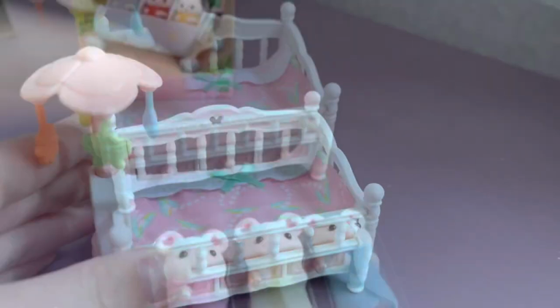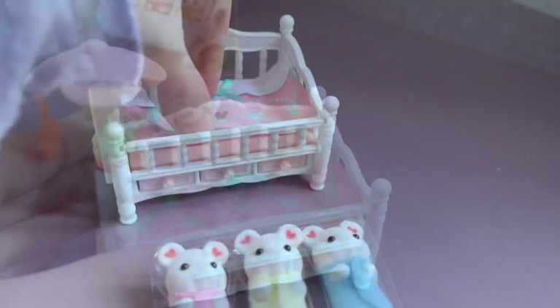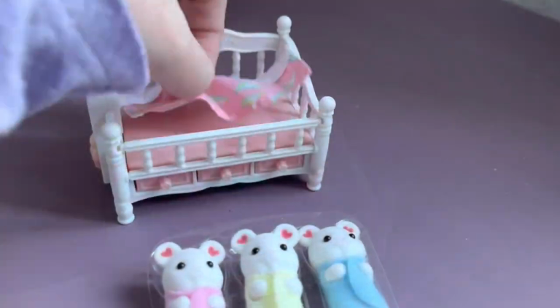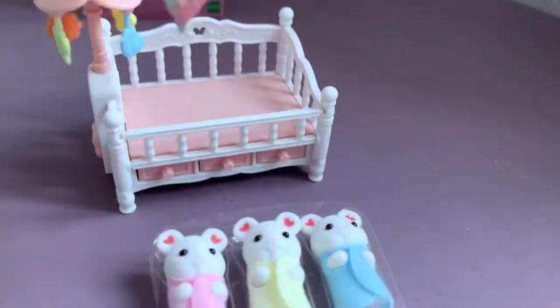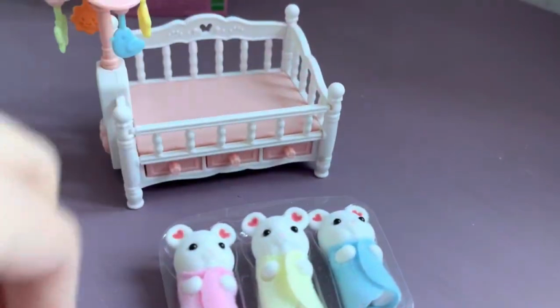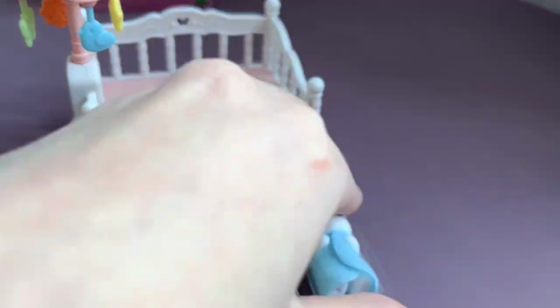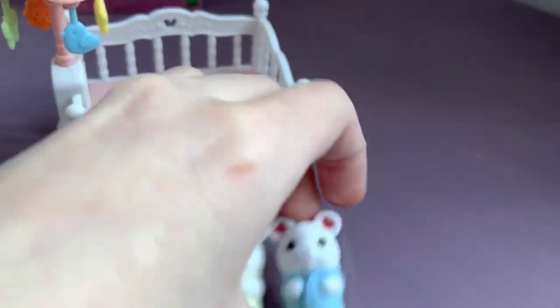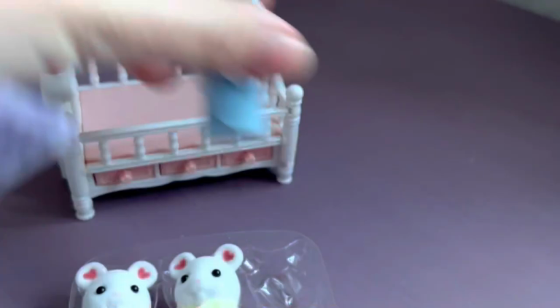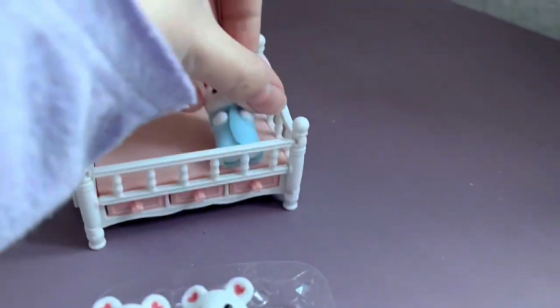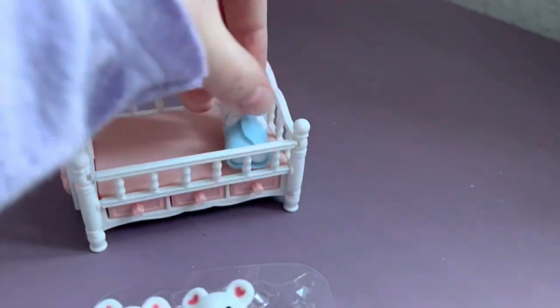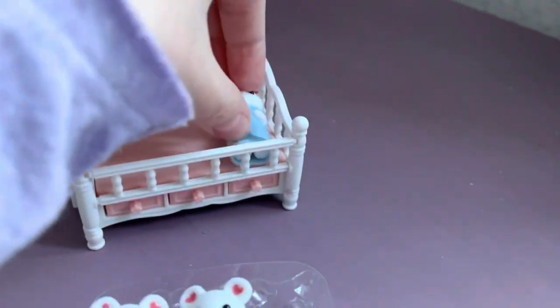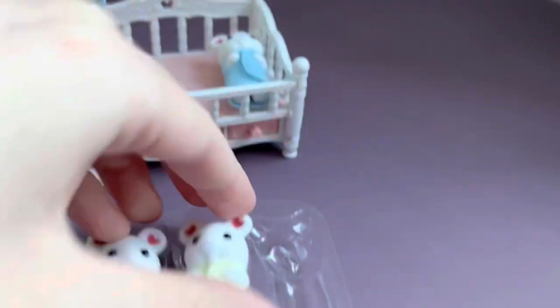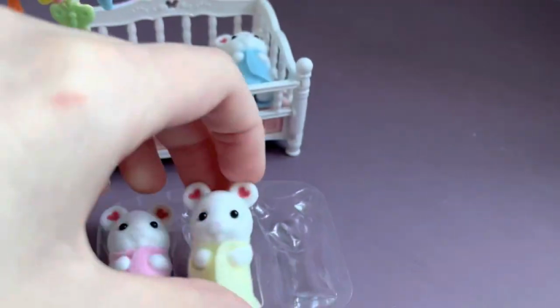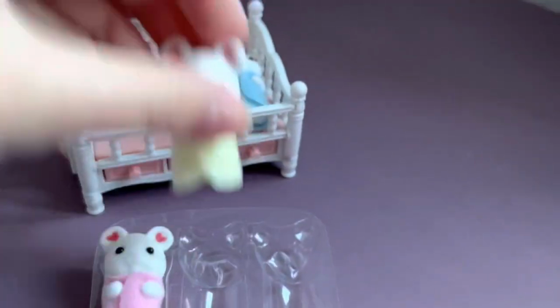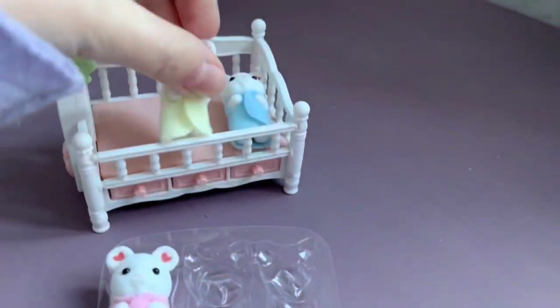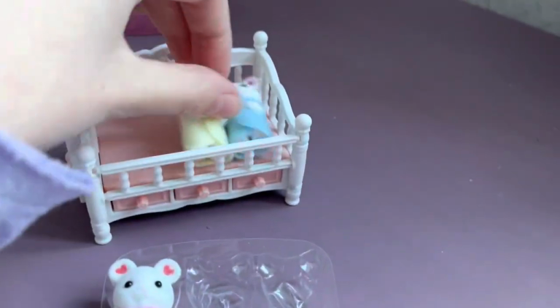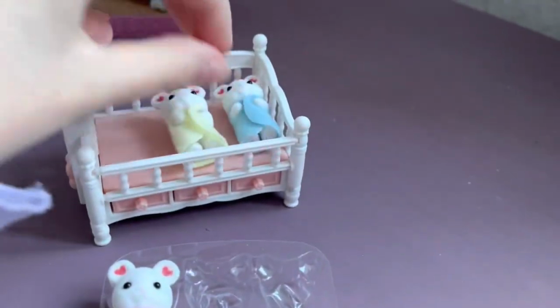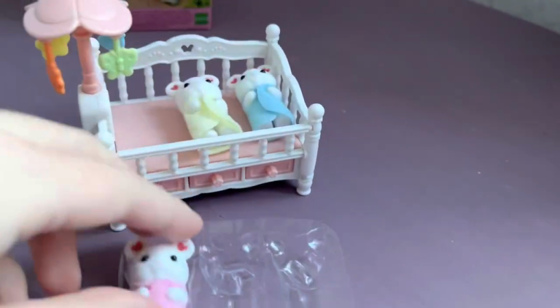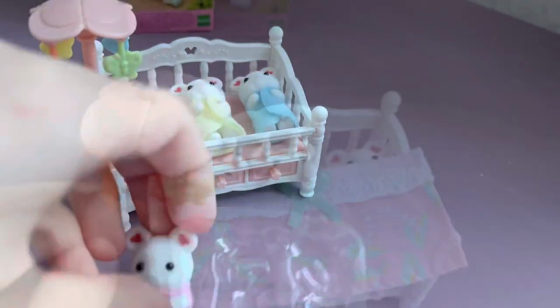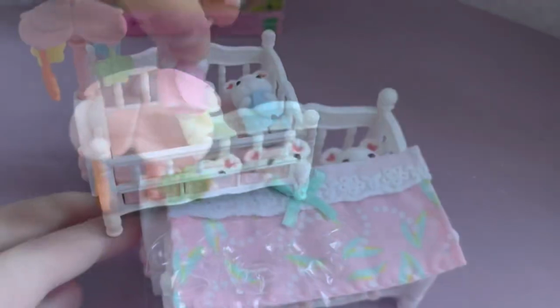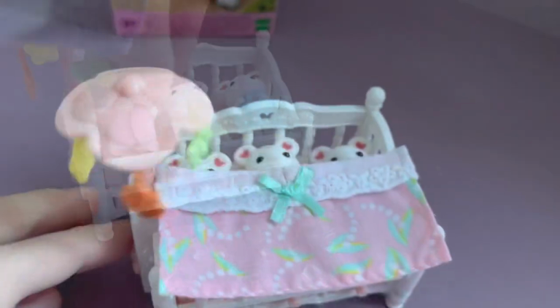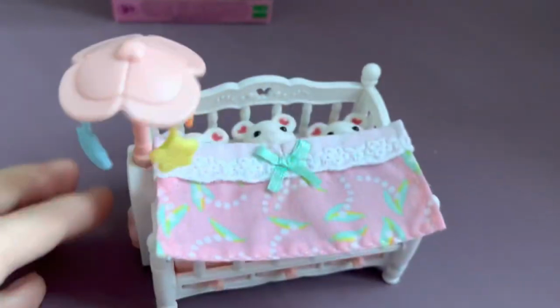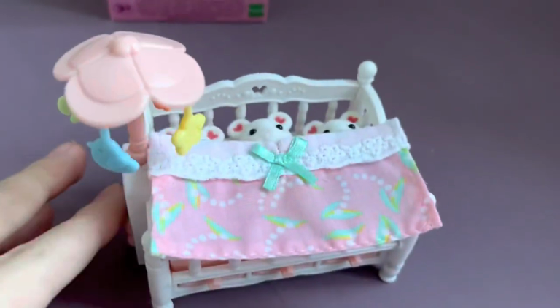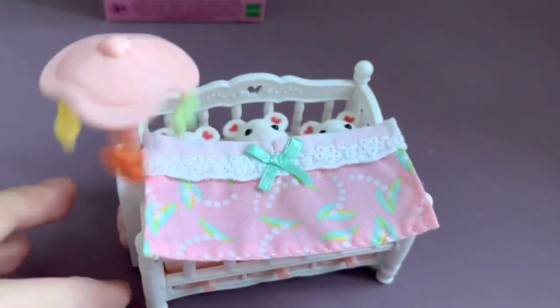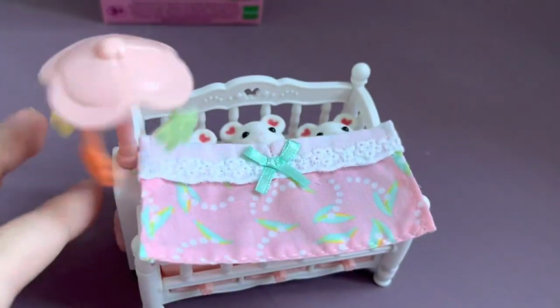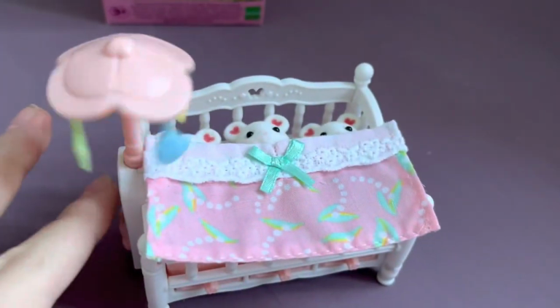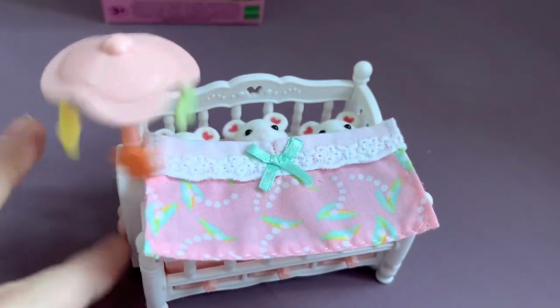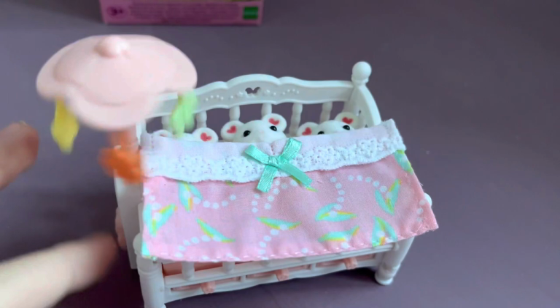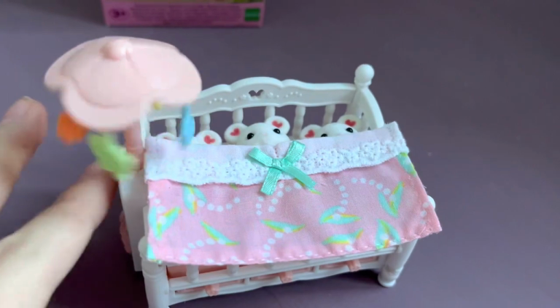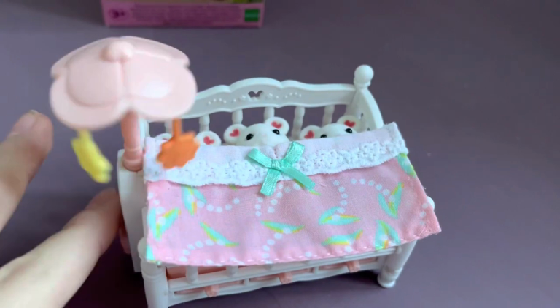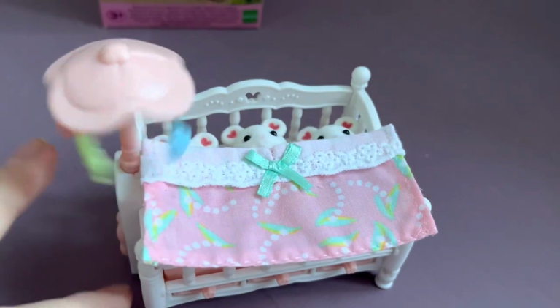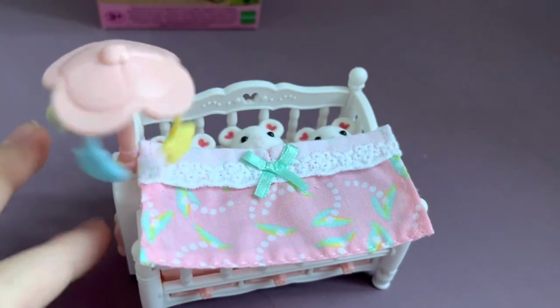I brought the mice triplets to put them in the crib. And there we go — the babies are in the crib!